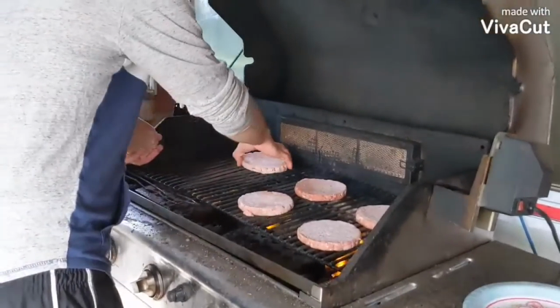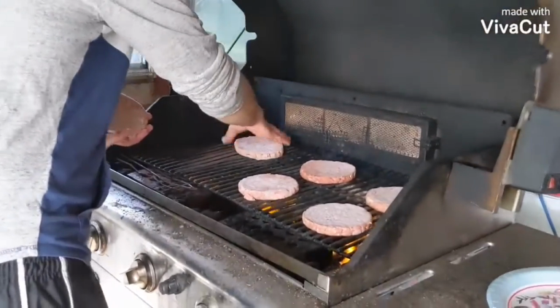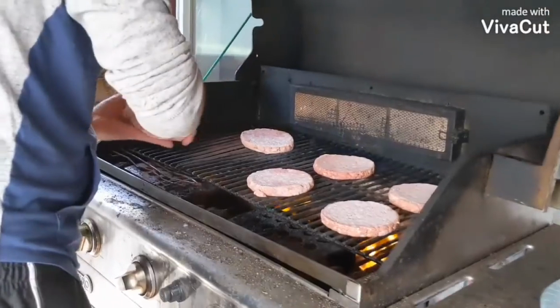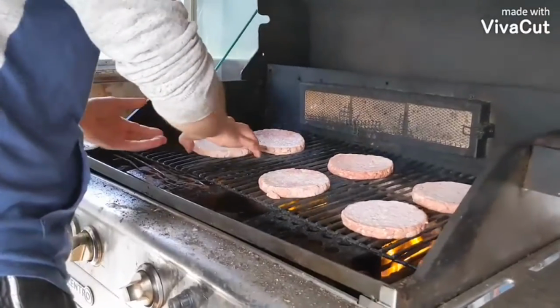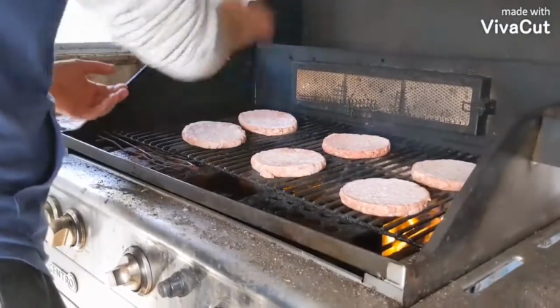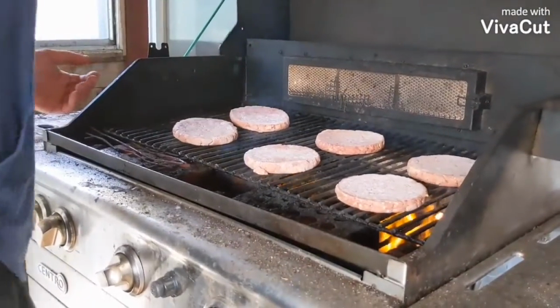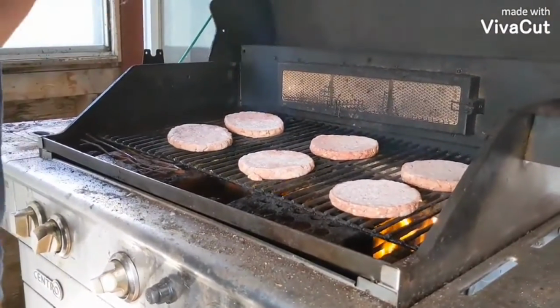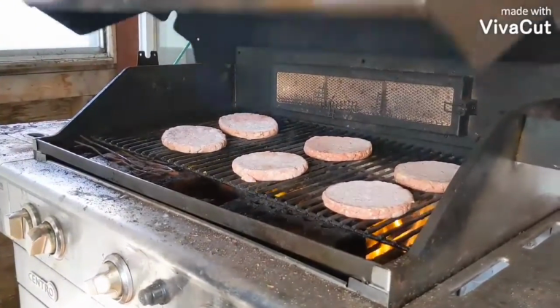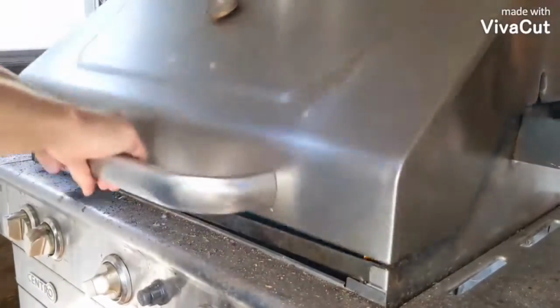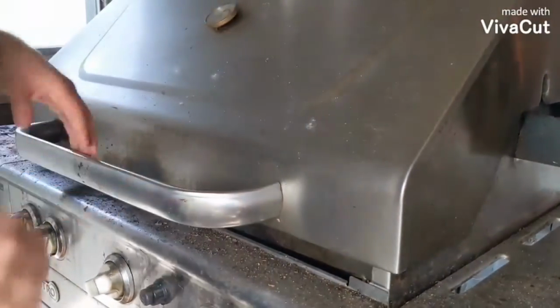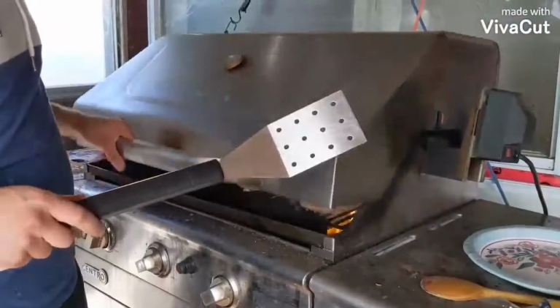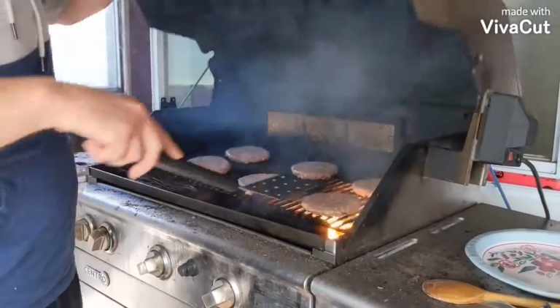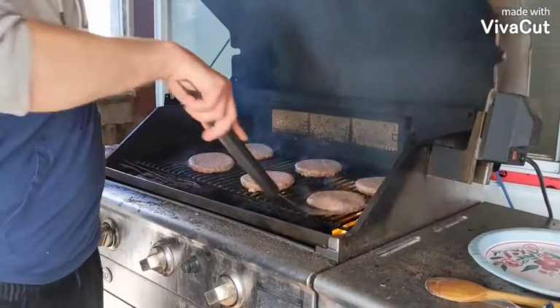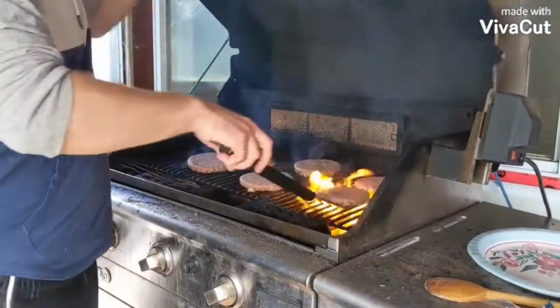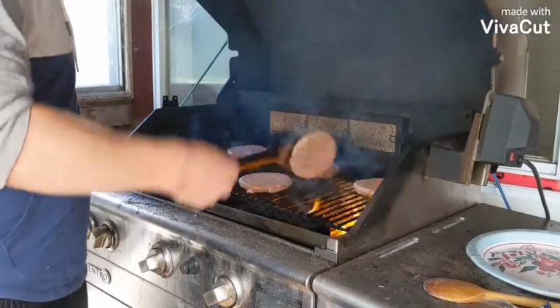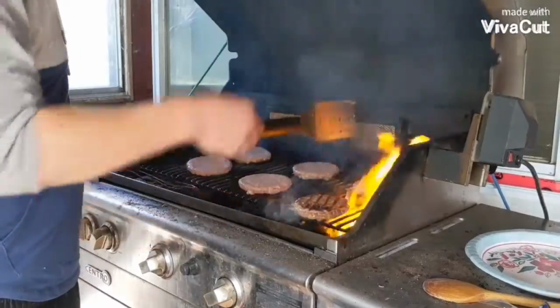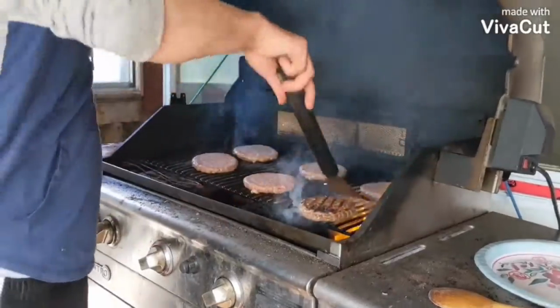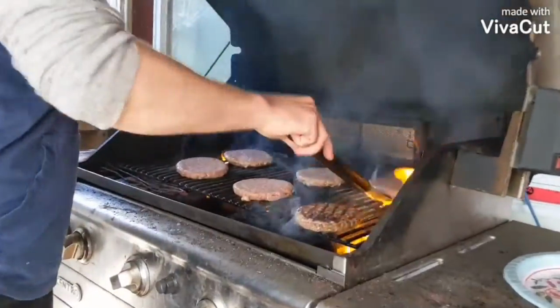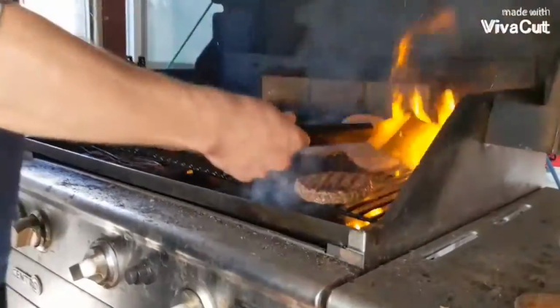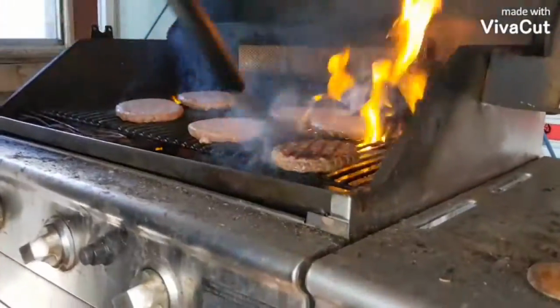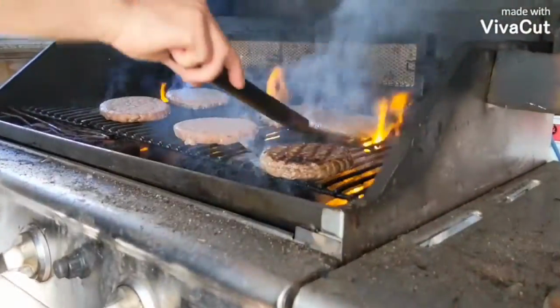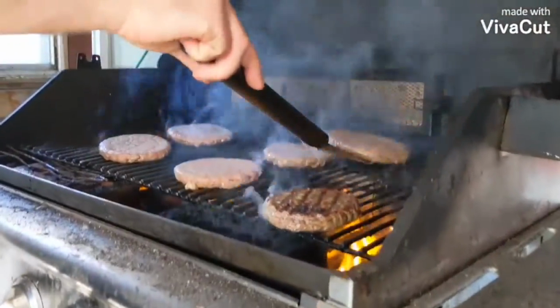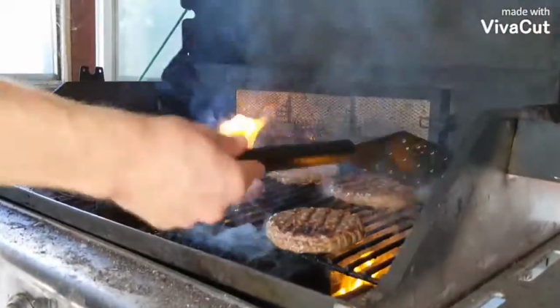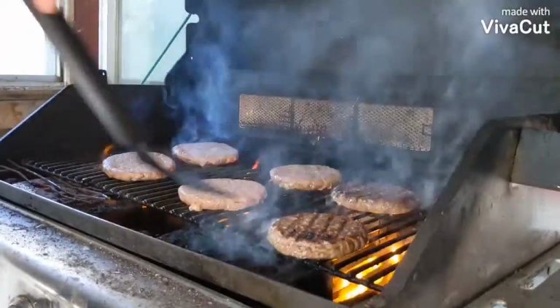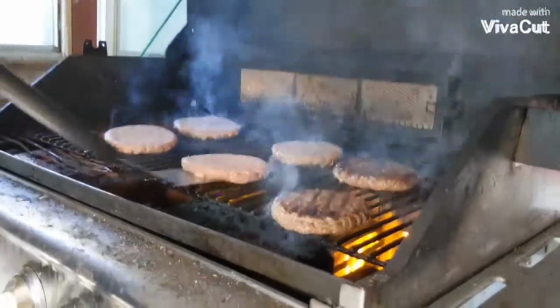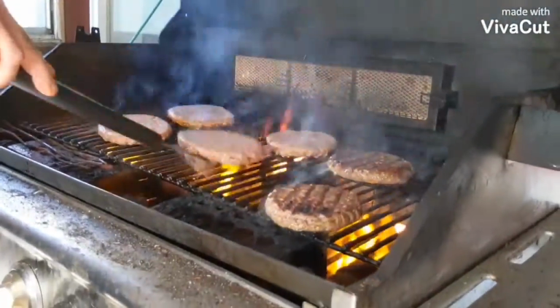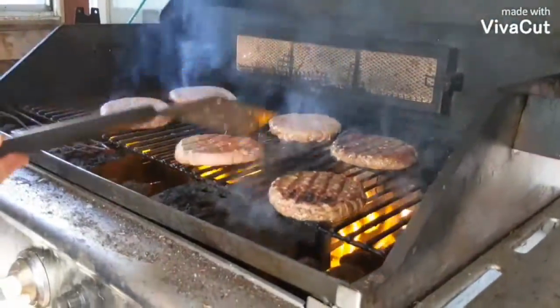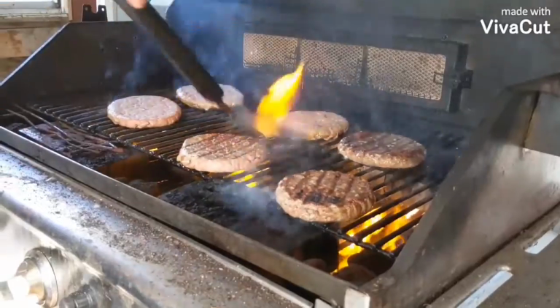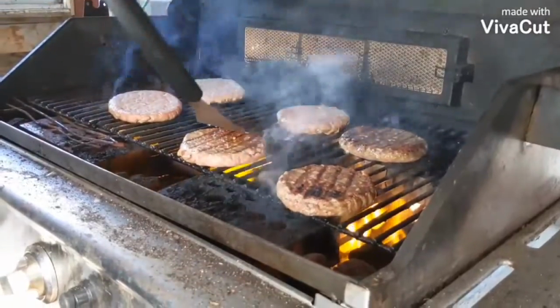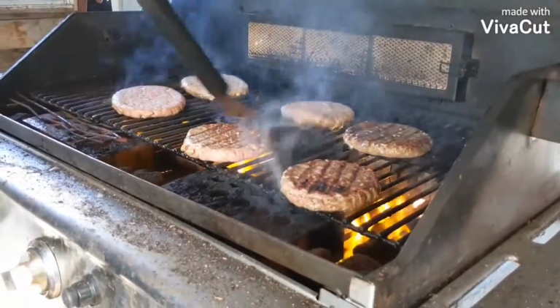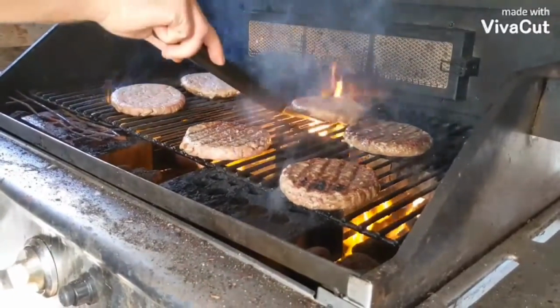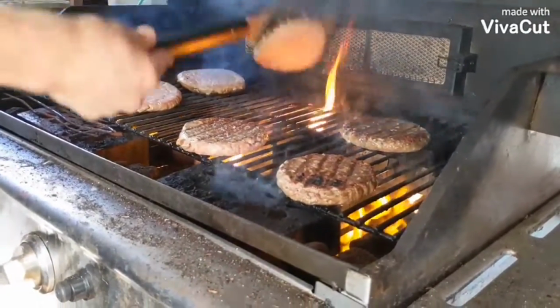I should really wash my hands before I handle this. One second. I'm going to do this by the textbook. Is that a timer? You can tell I've never worked at McDonald's before.